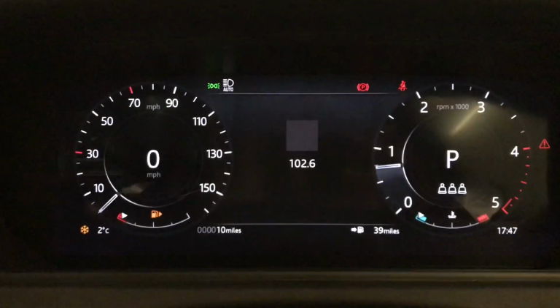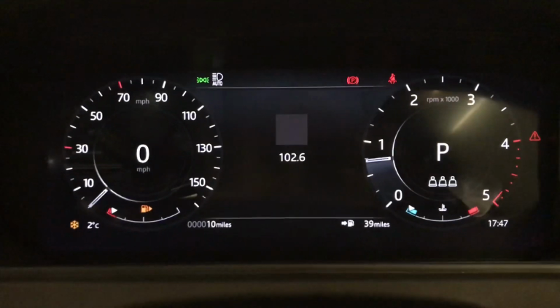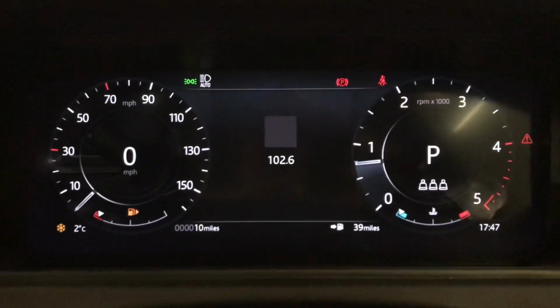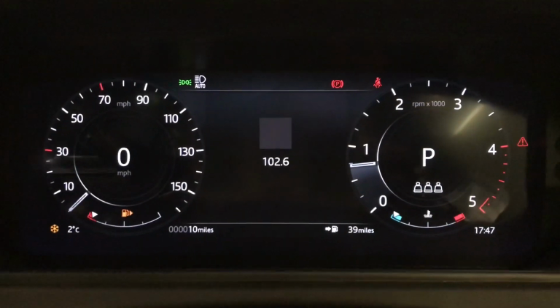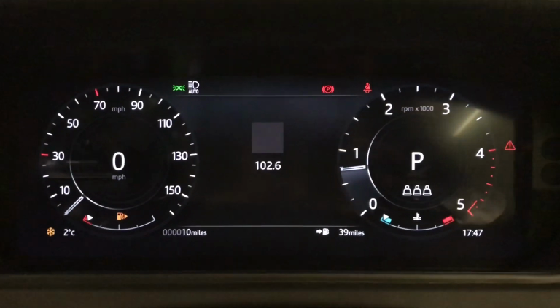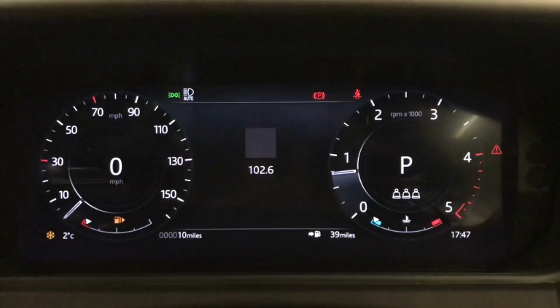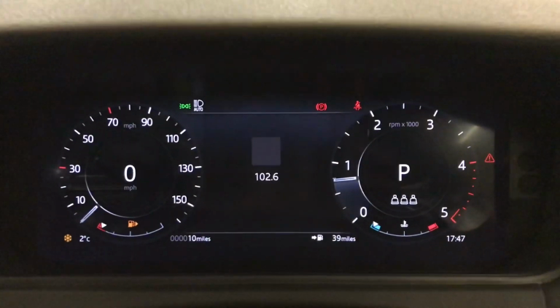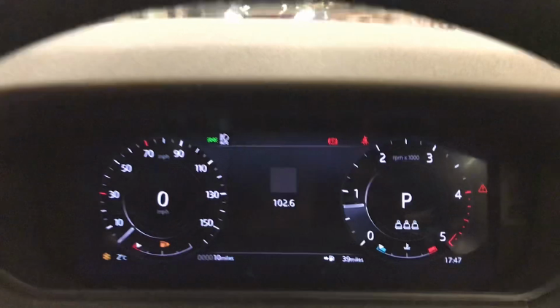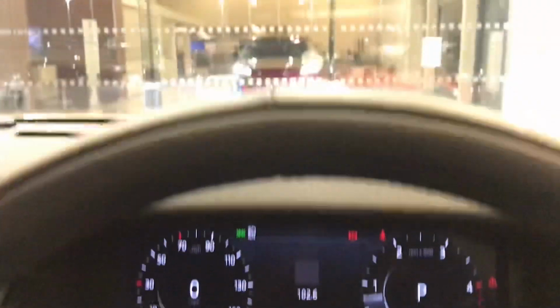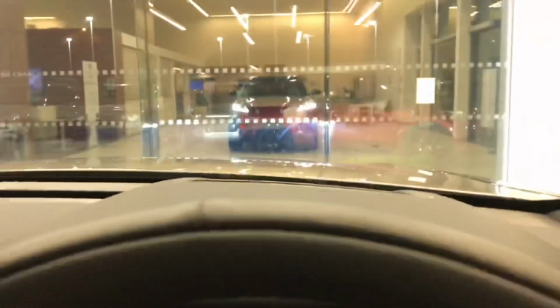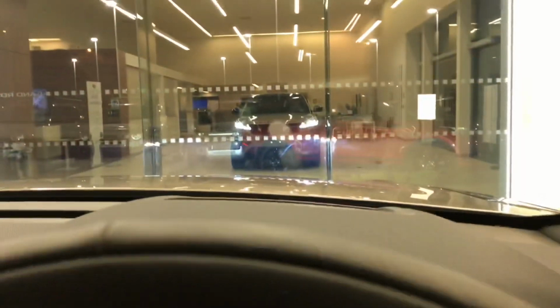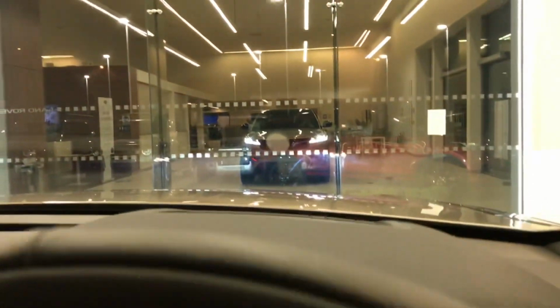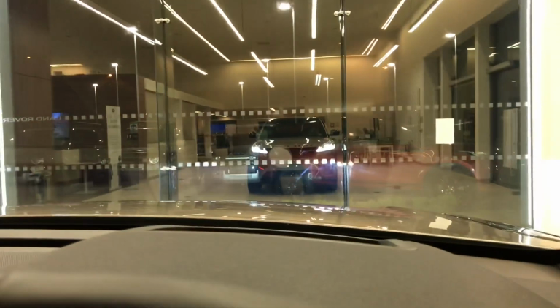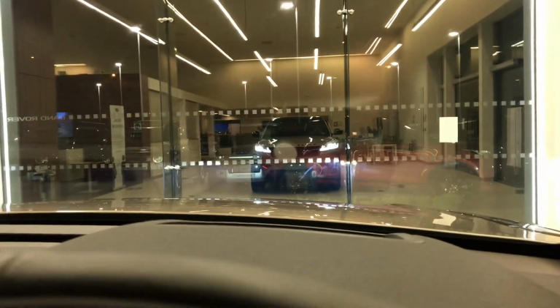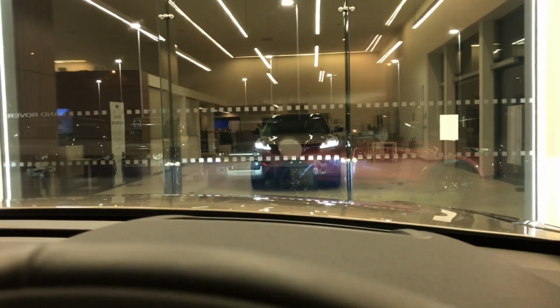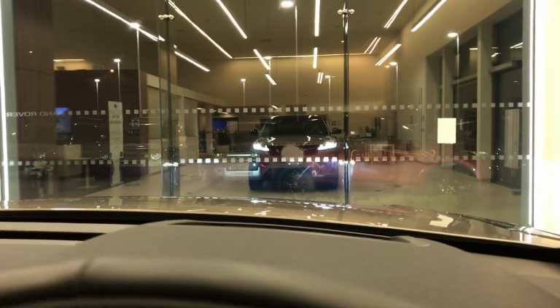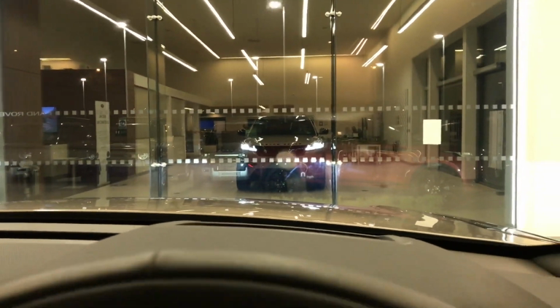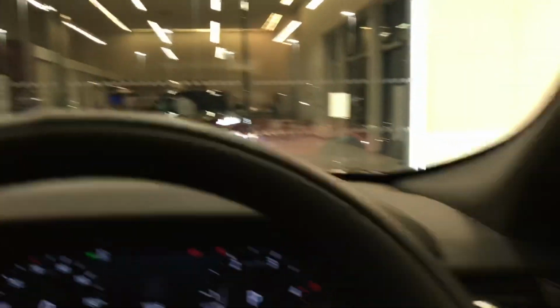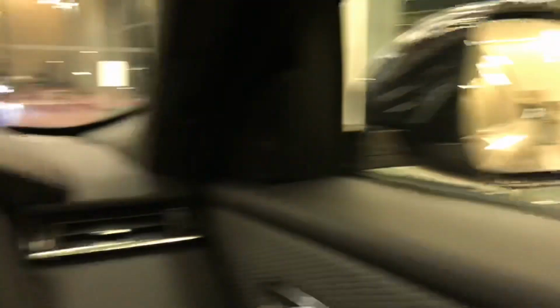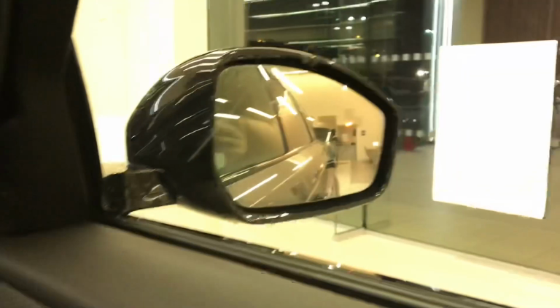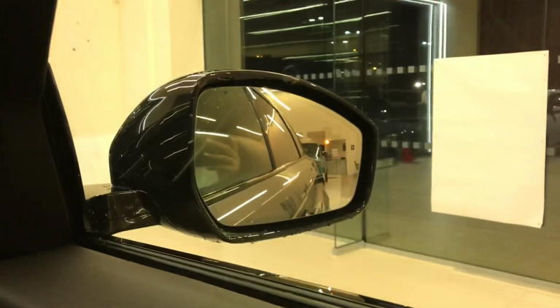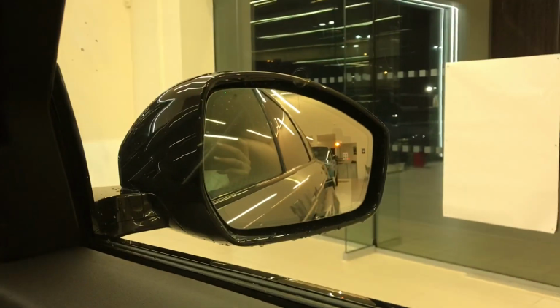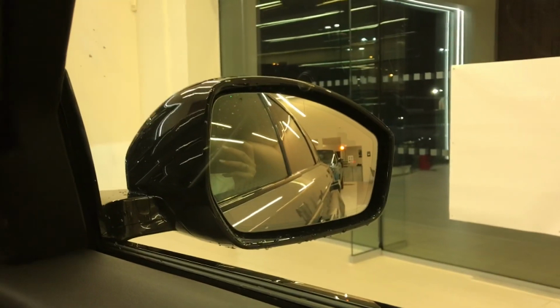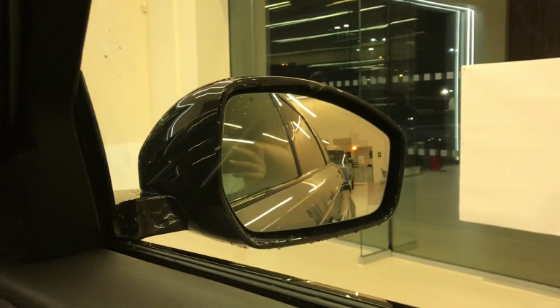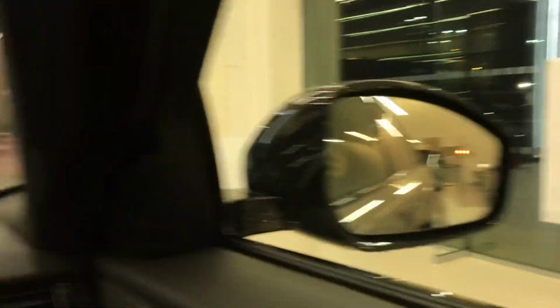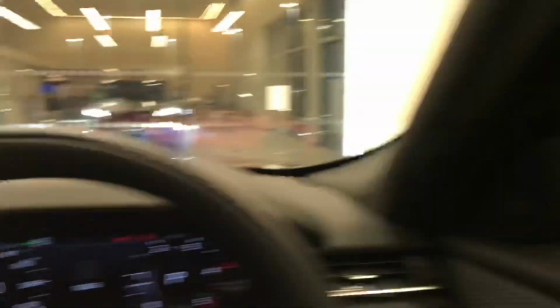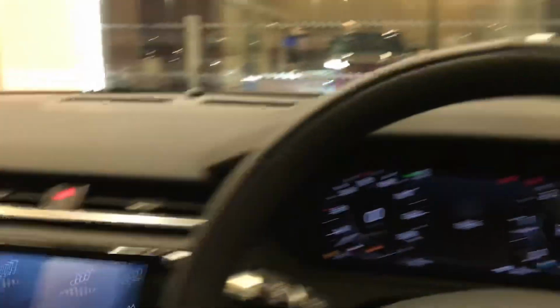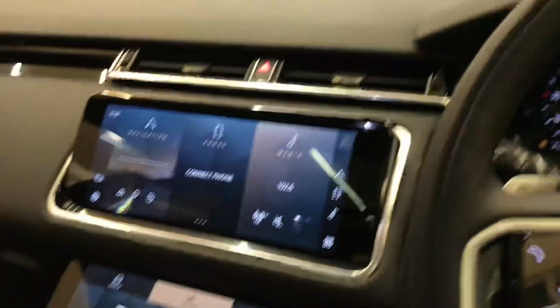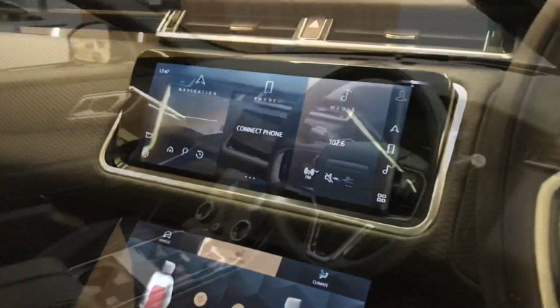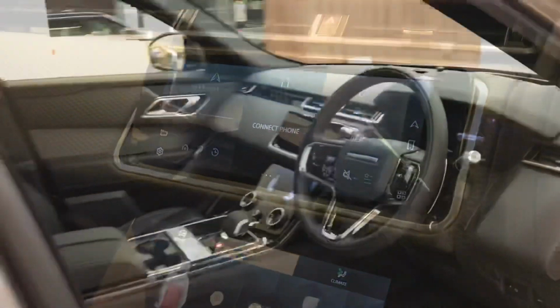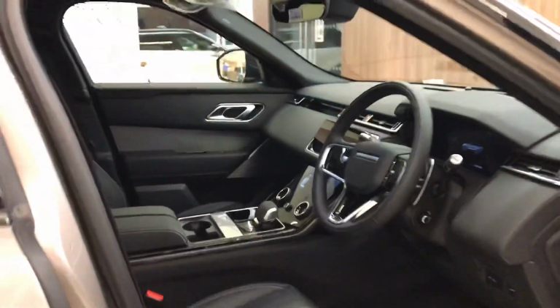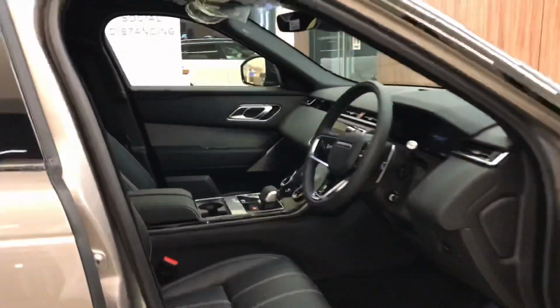This car is brand new and therefore has only done 10 miles. You also have head up display, which is handy as it stops you getting distracted looking back down, and blind spot monitor, which is useful when driving along motorways.